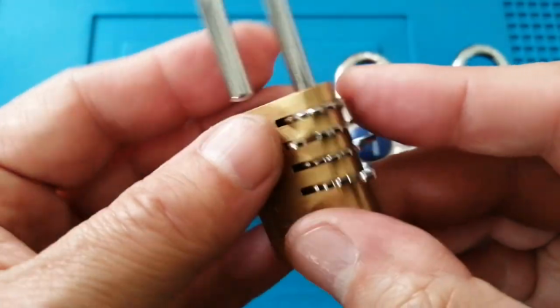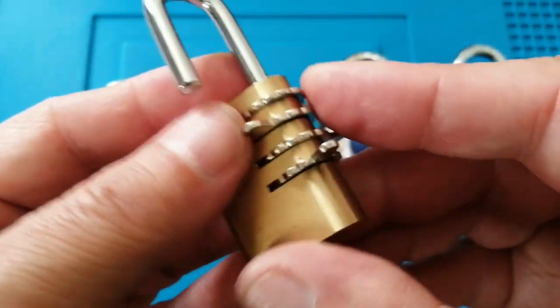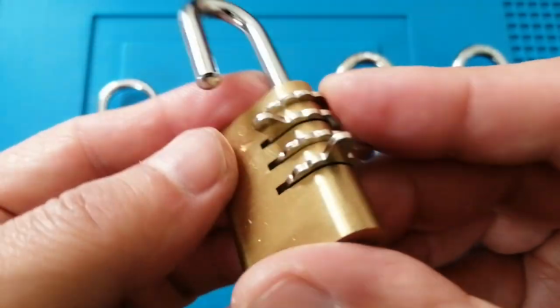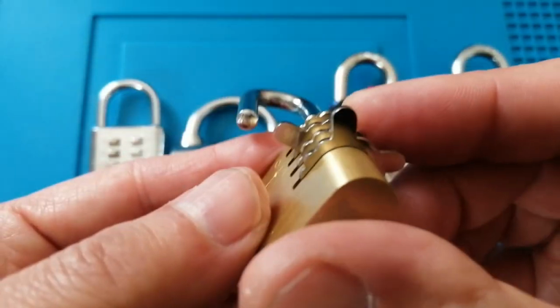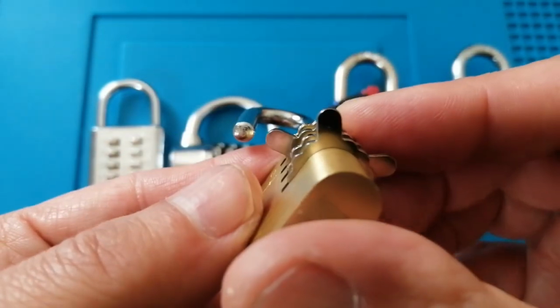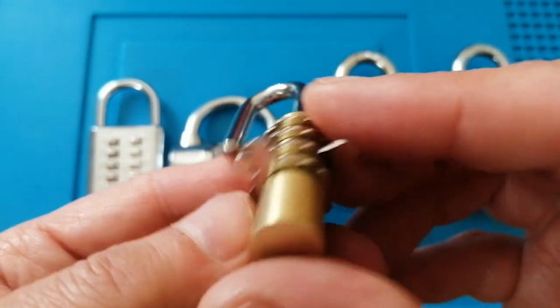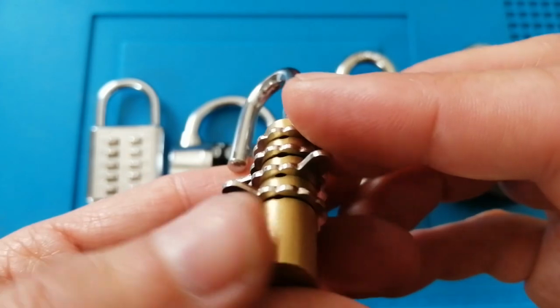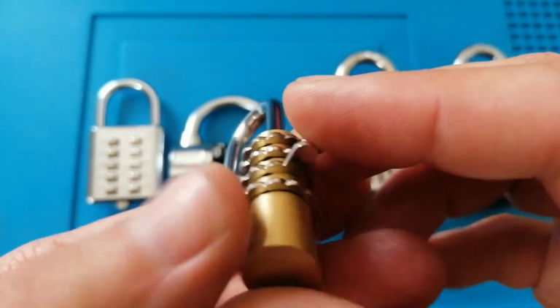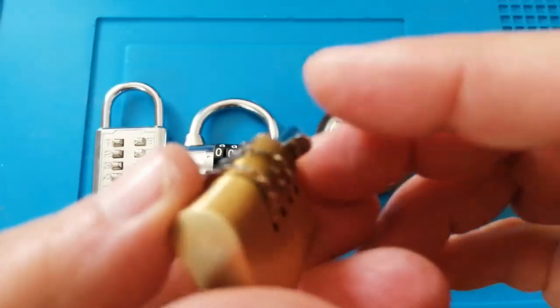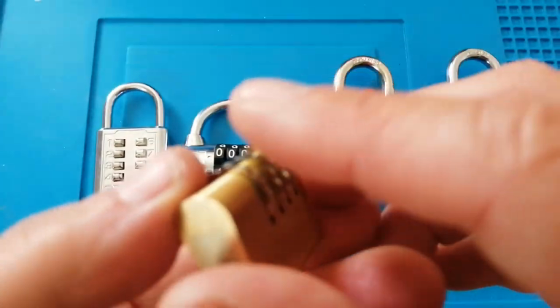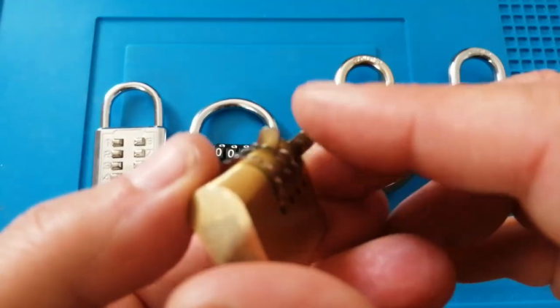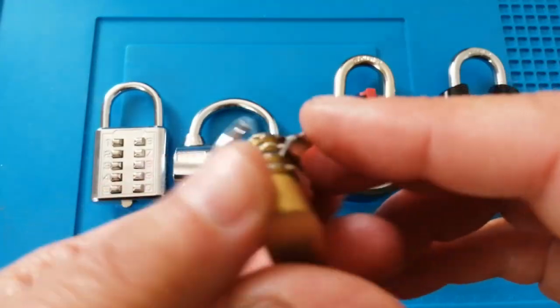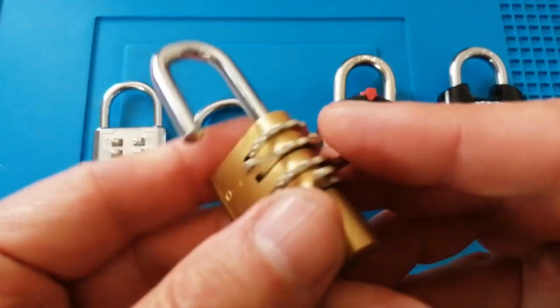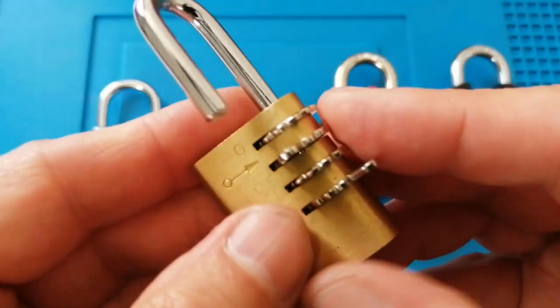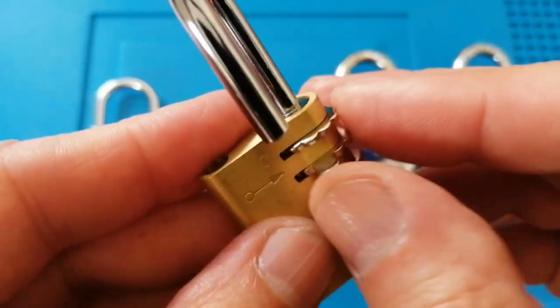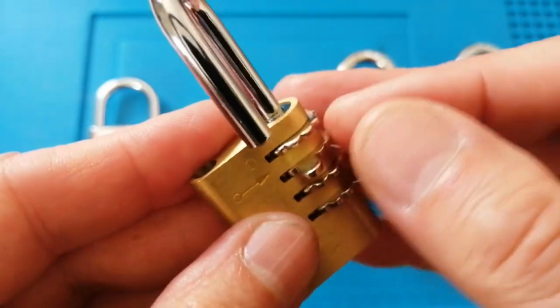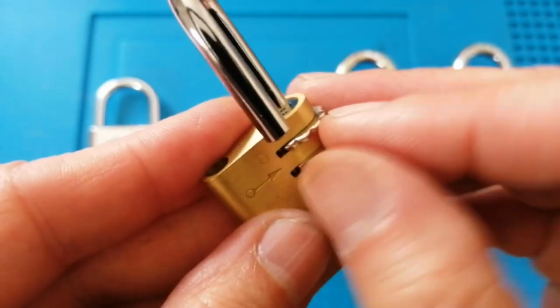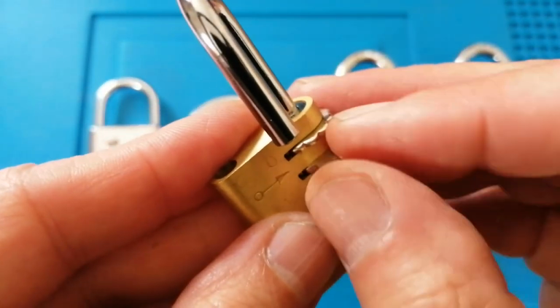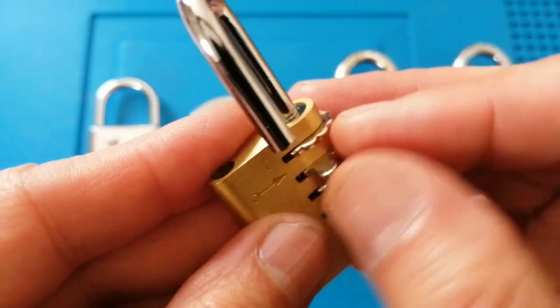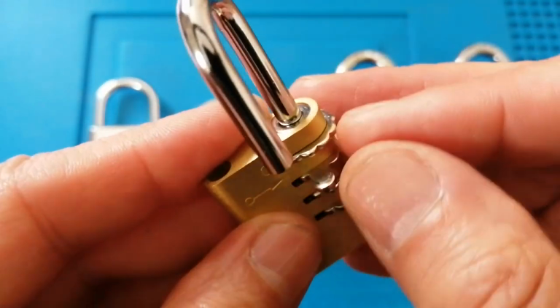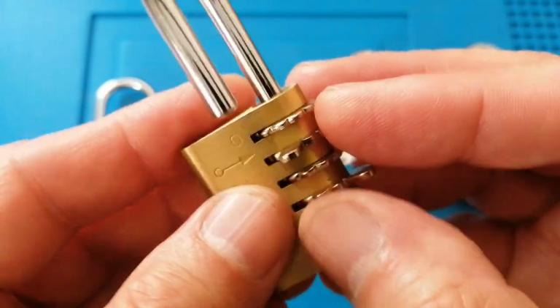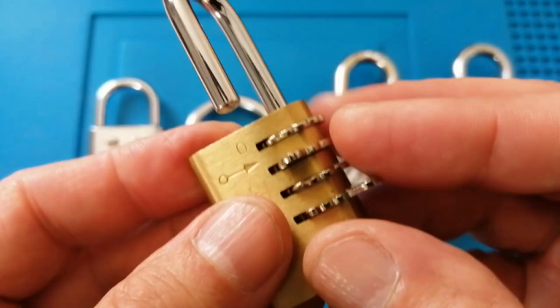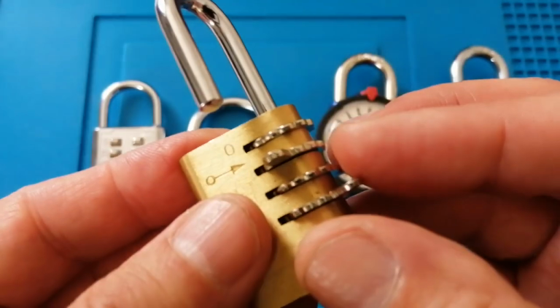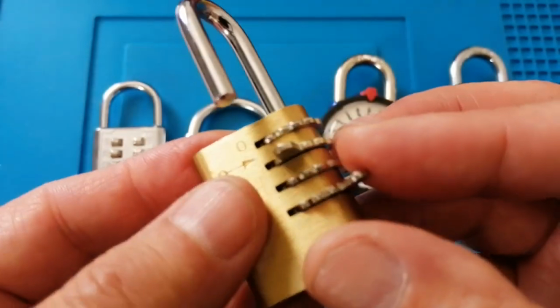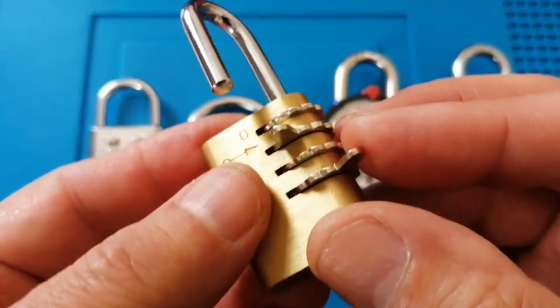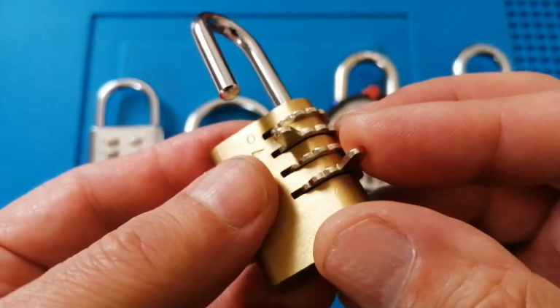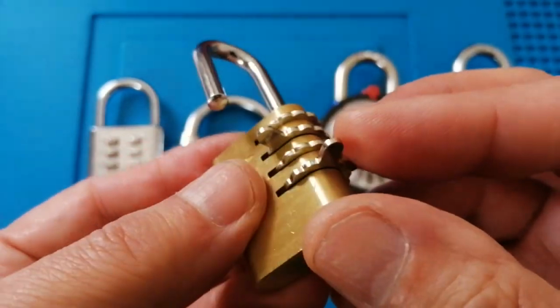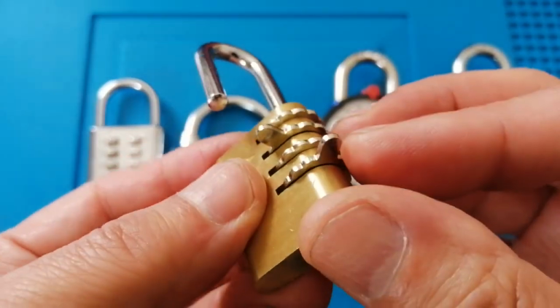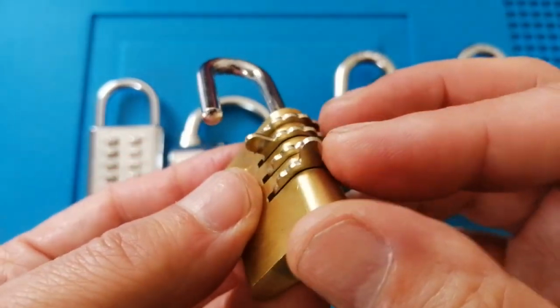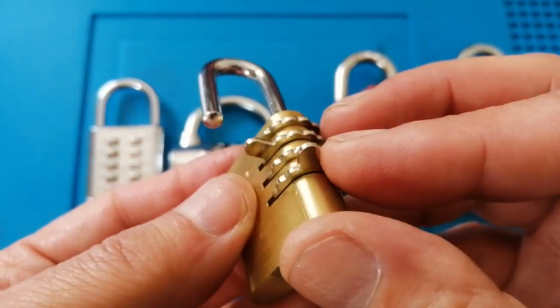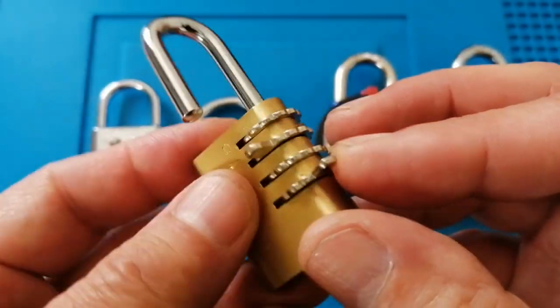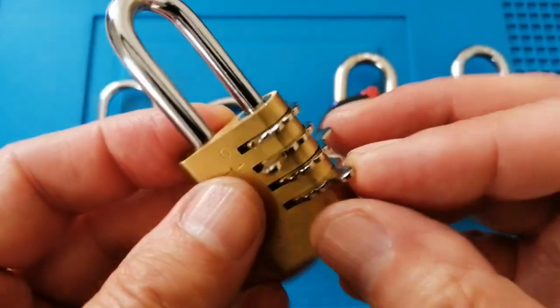So what are the pros of this? The pros are these tabs which make it easy to move the wheels. This might also be good if you've got some manual dexterity problems.